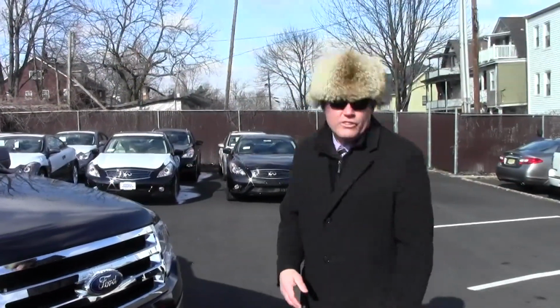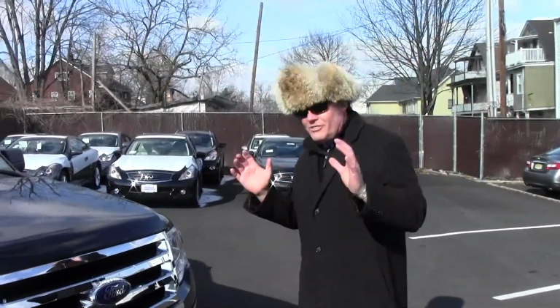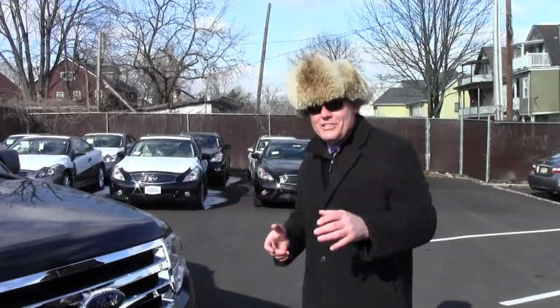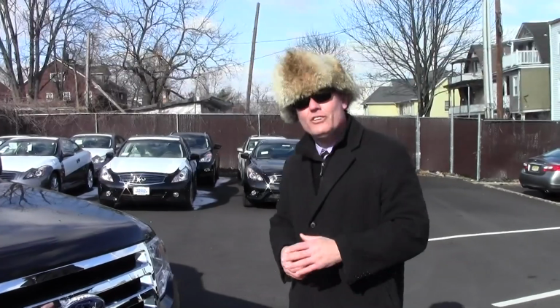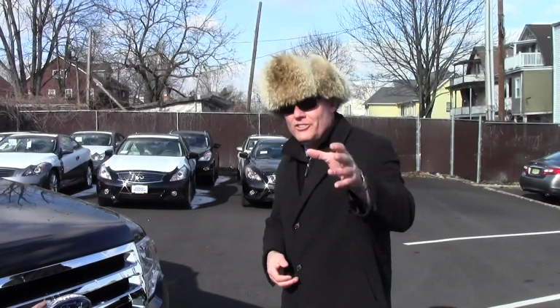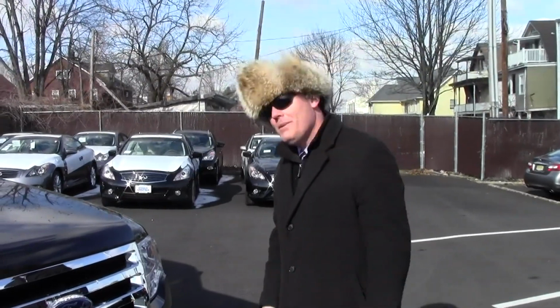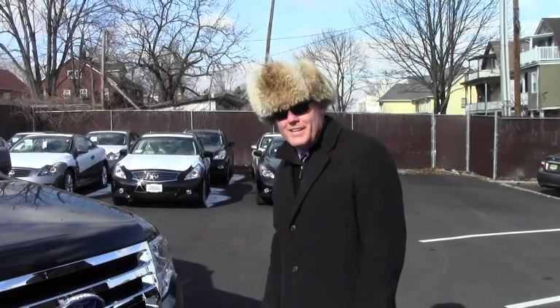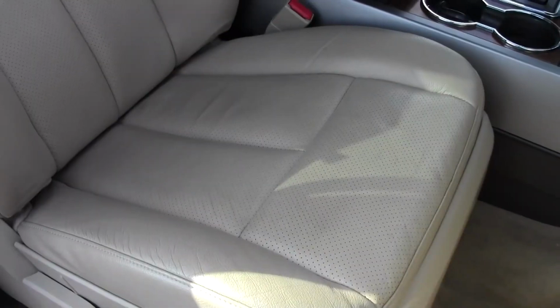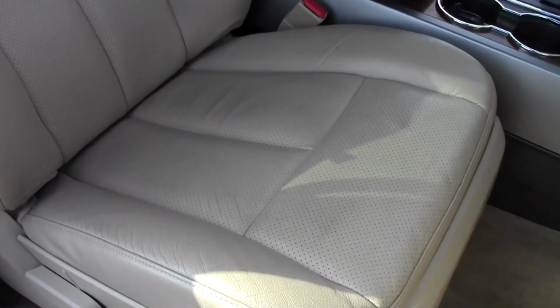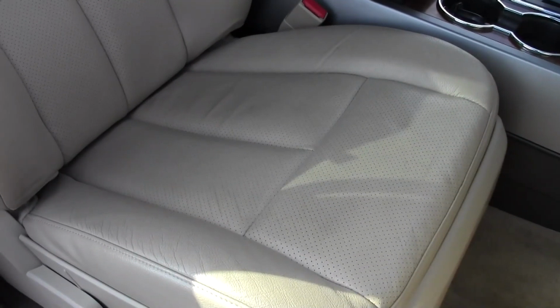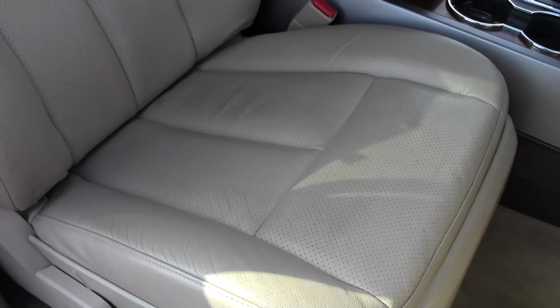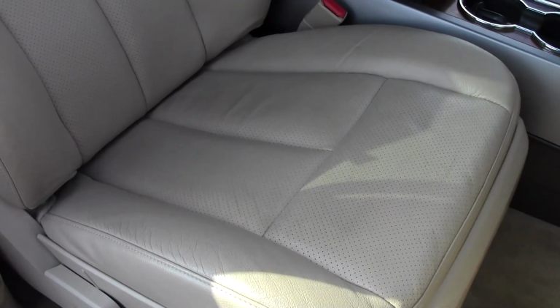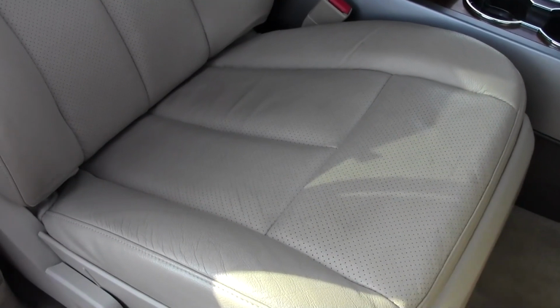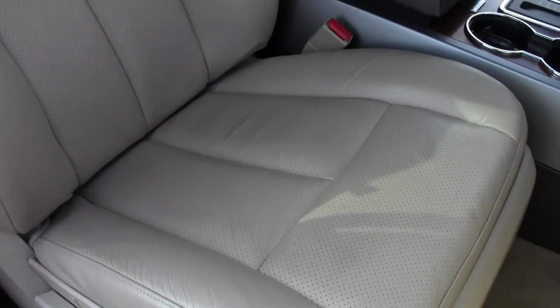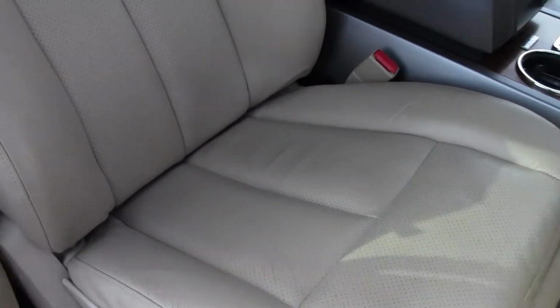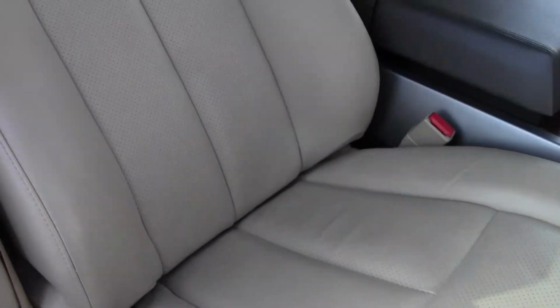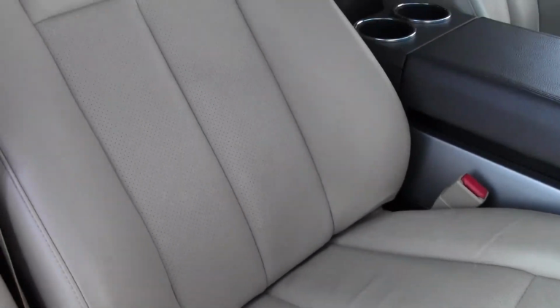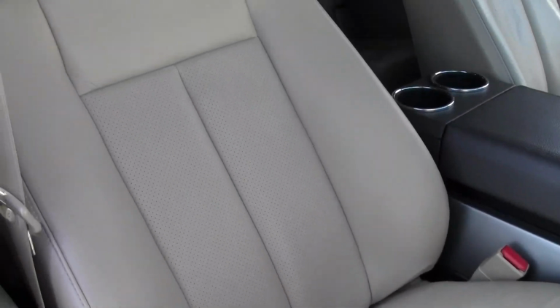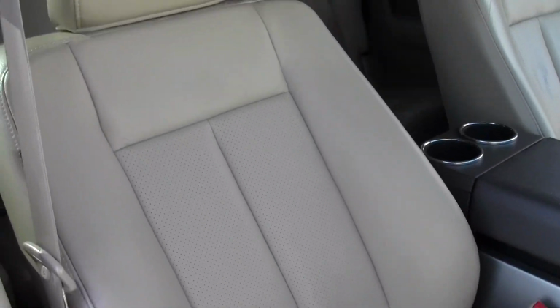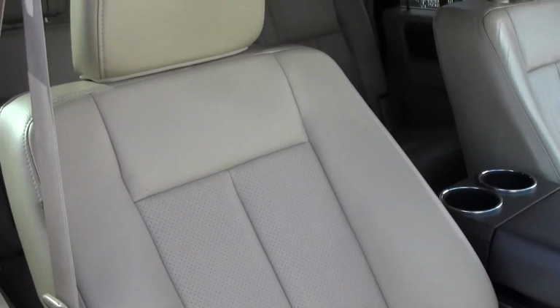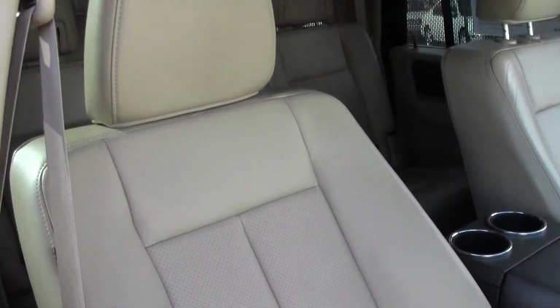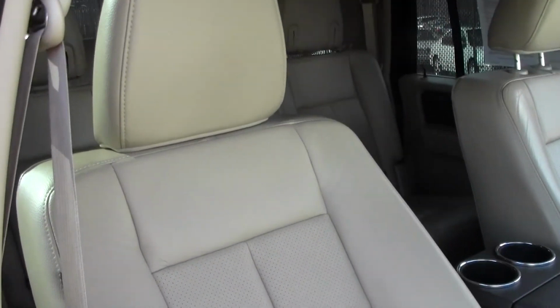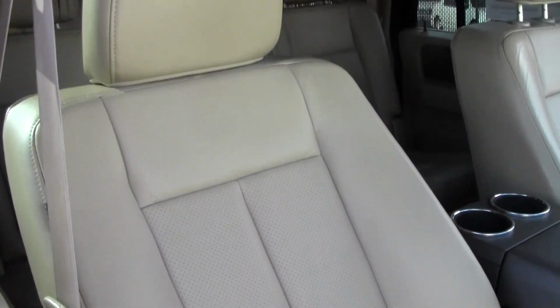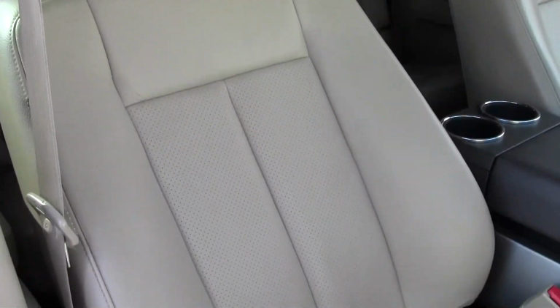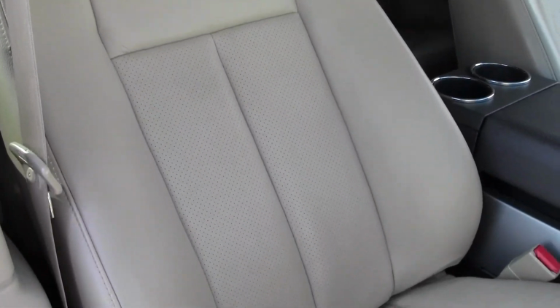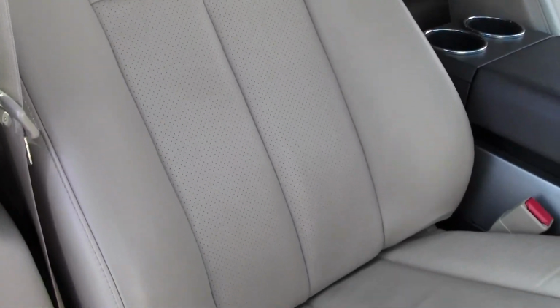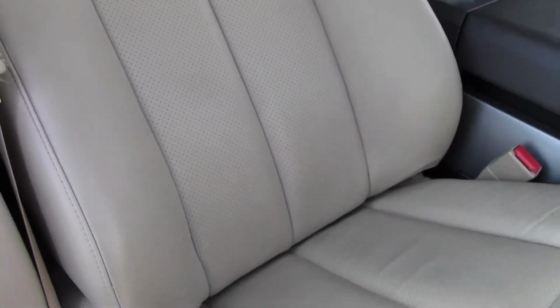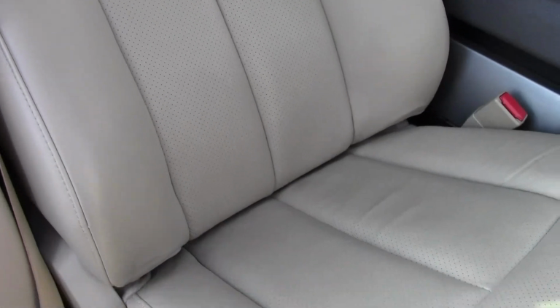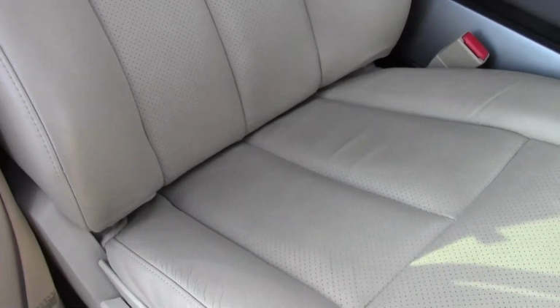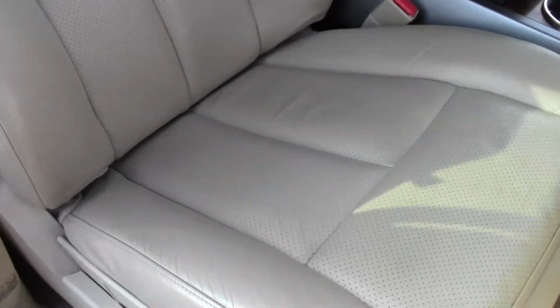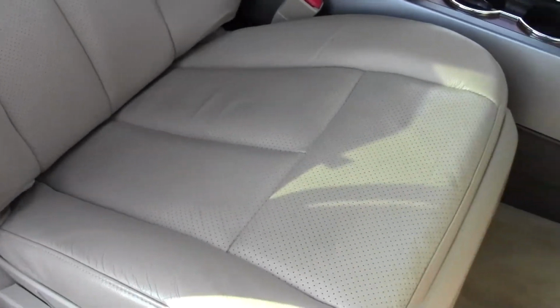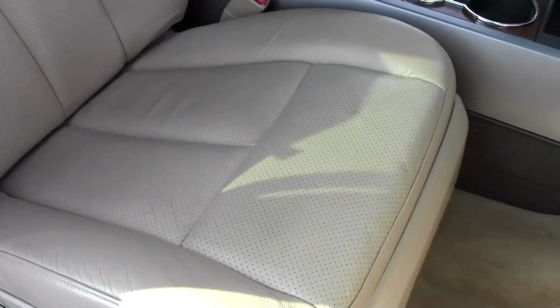Overall it's in outstanding condition. Let's take a look inside. This is the passenger seat, Trotter. You can see it's in excellent condition — no rips, no tears. It's a non-smoker's vehicle. There's no smell whatsoever in this beautiful SUV.